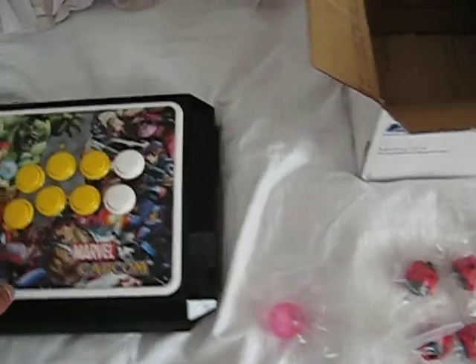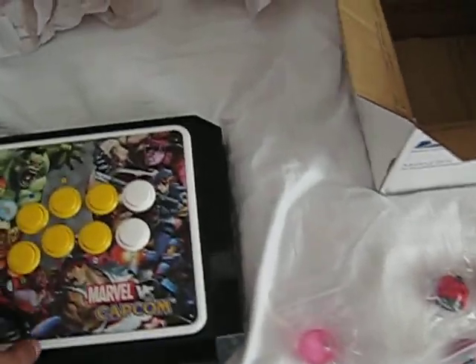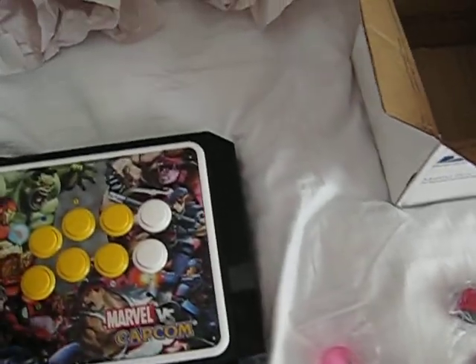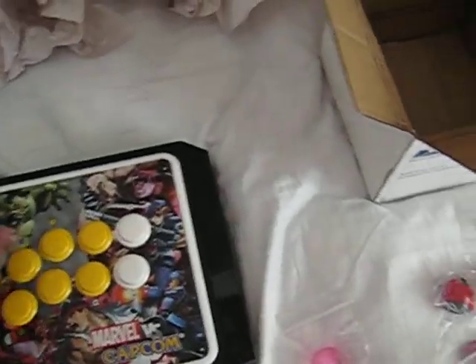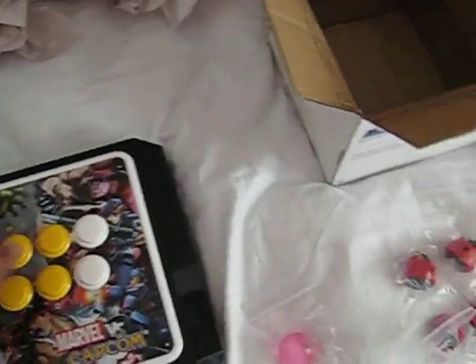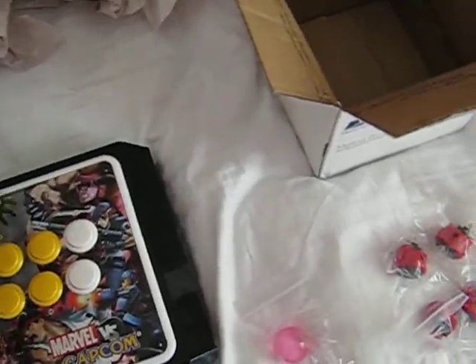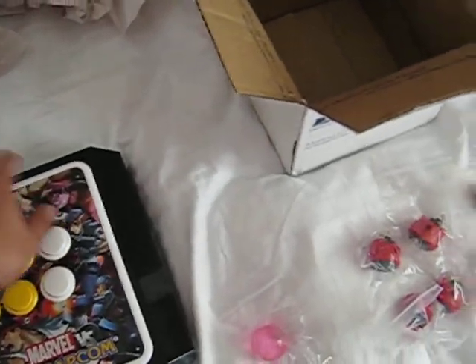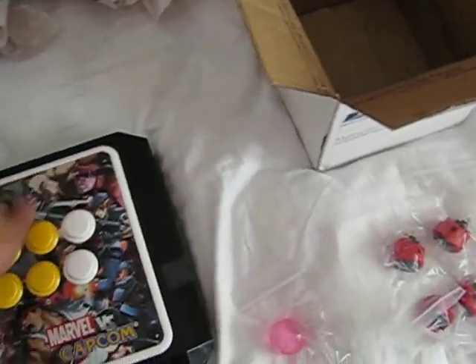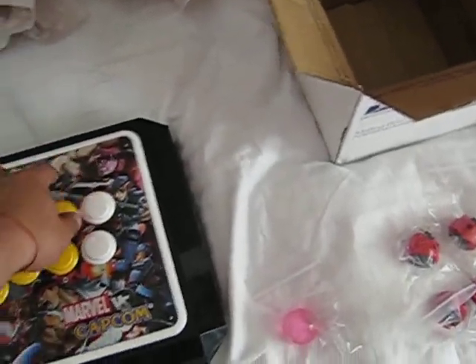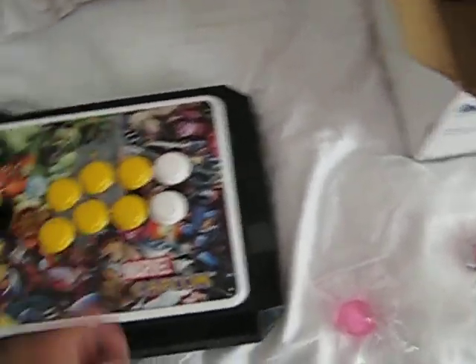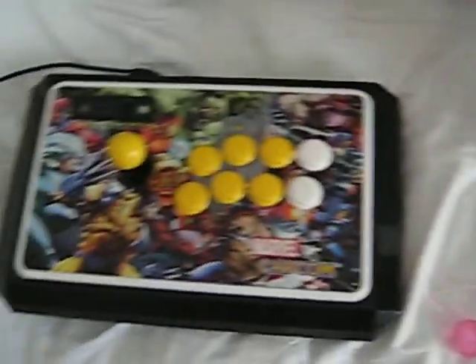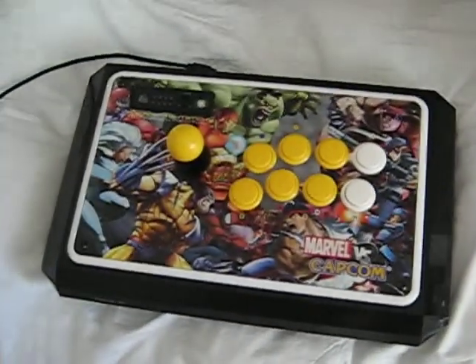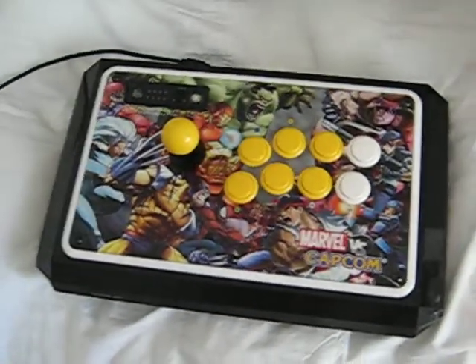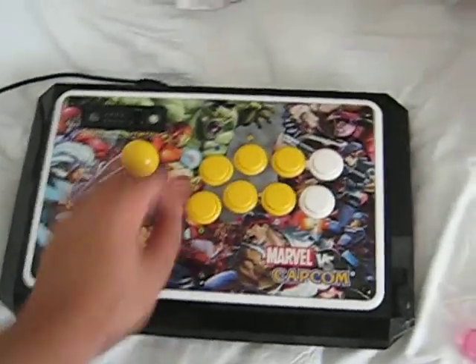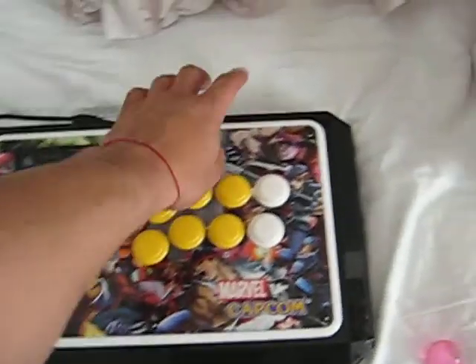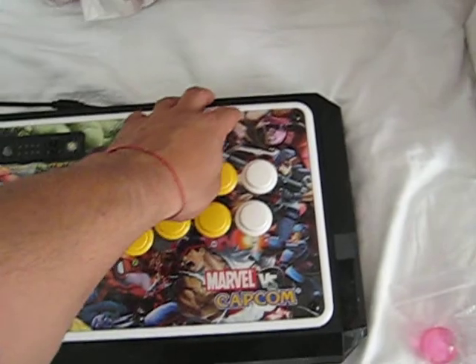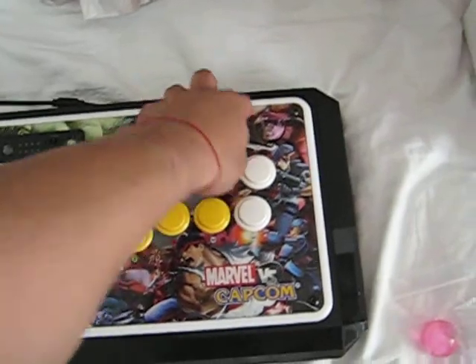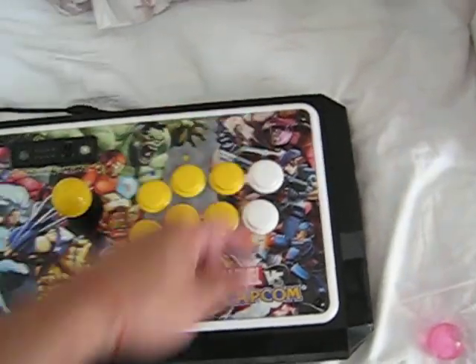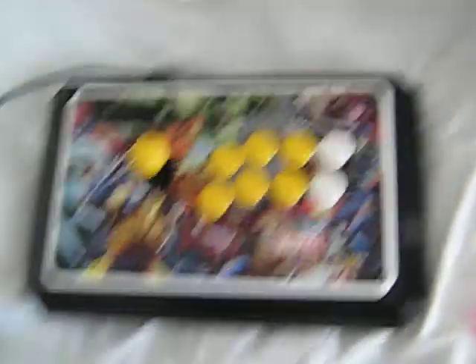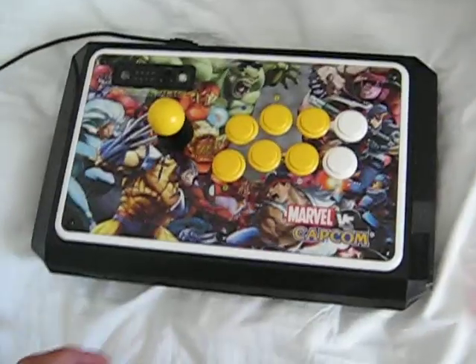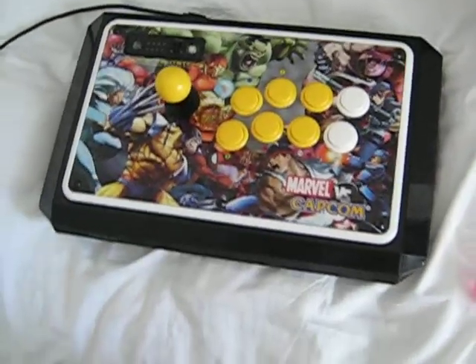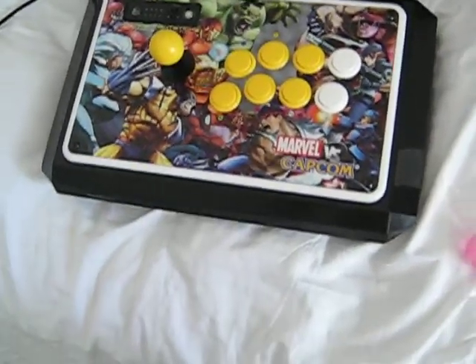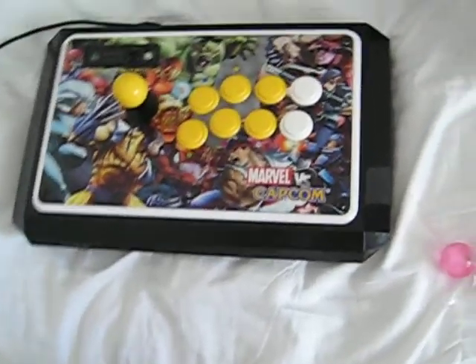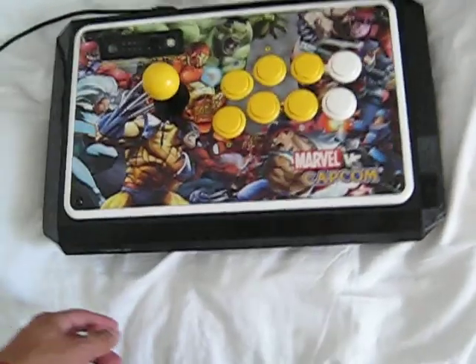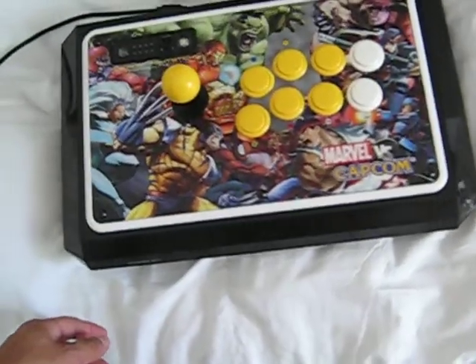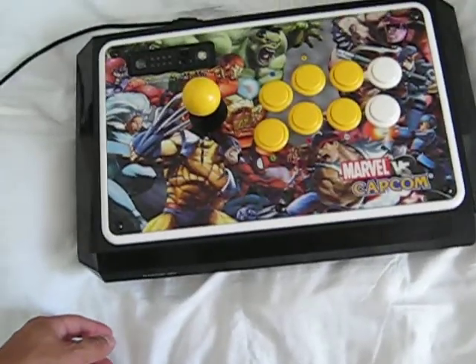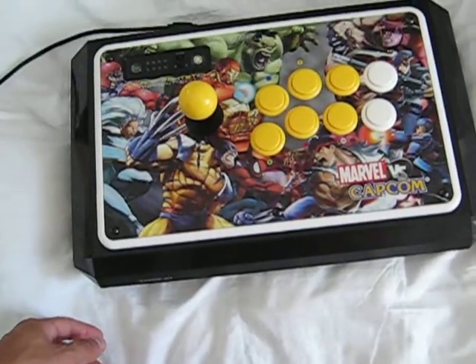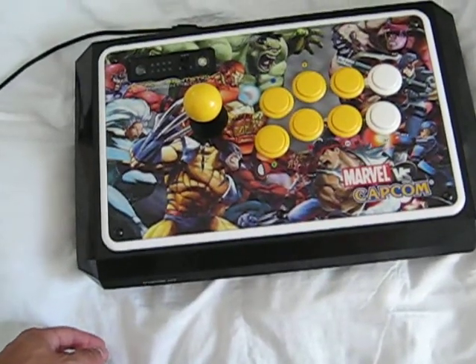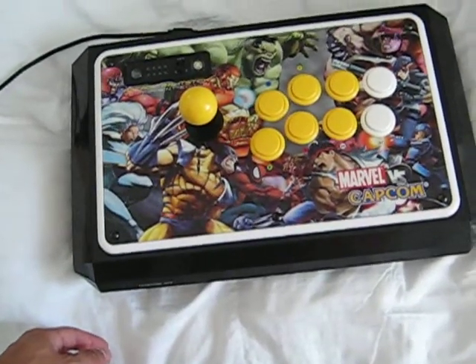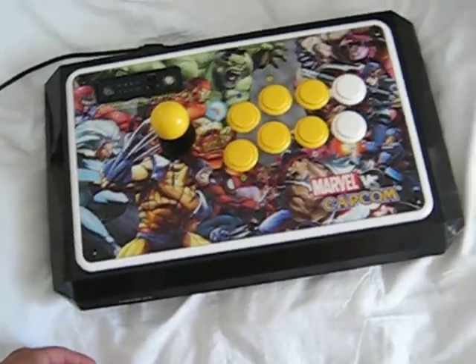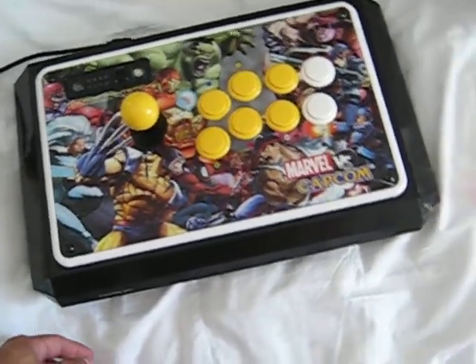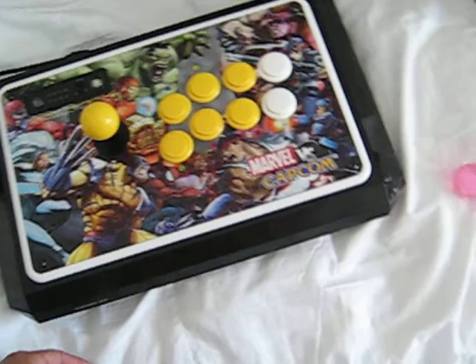I'm also gonna do the lock switch mod to go ahead and lock that out so I don't keep pushing start, because I have a bad habit of doing that. But besides that, that's gonna be it for right now.